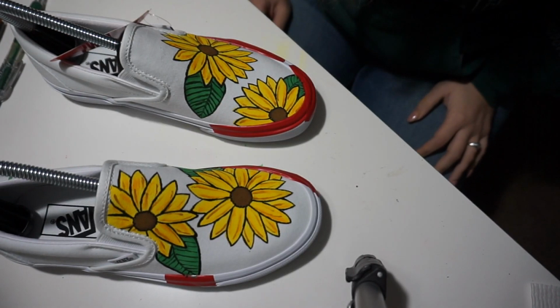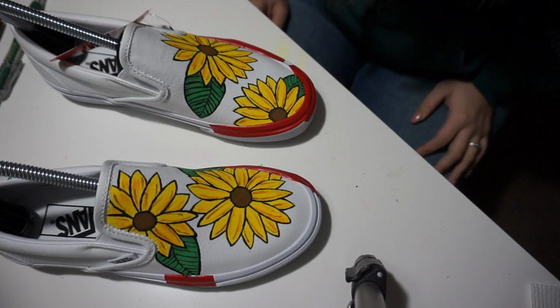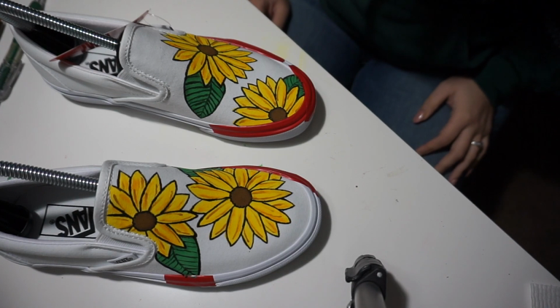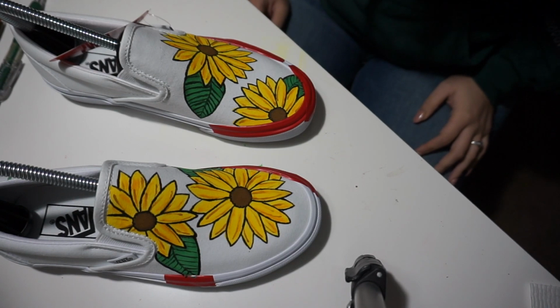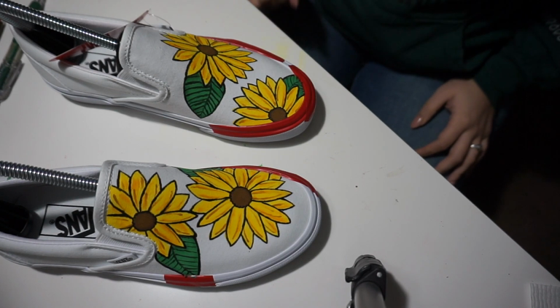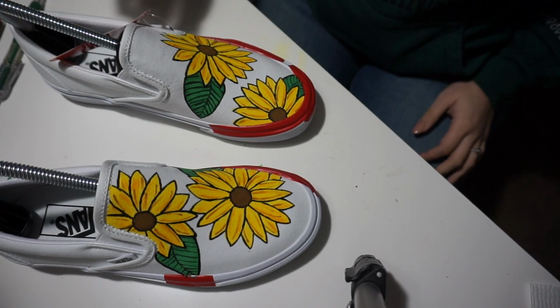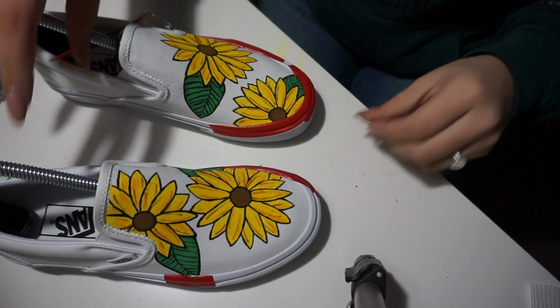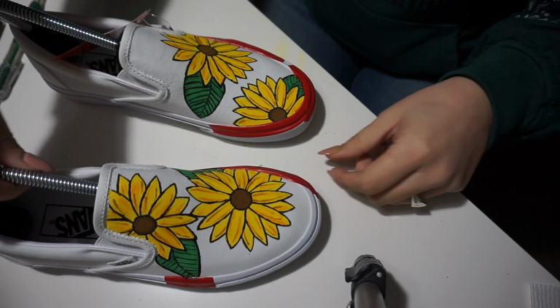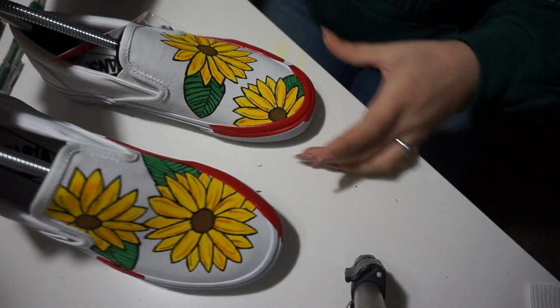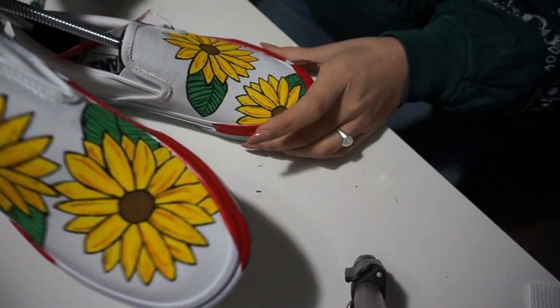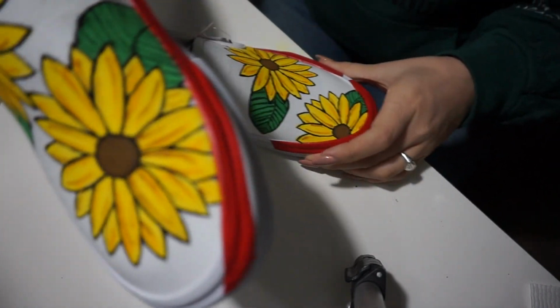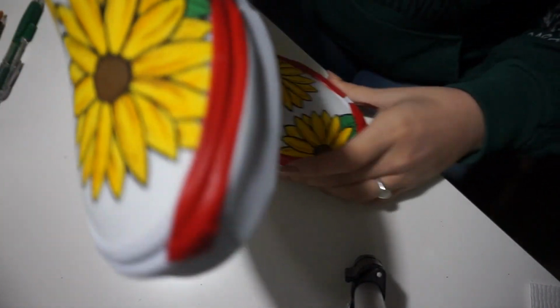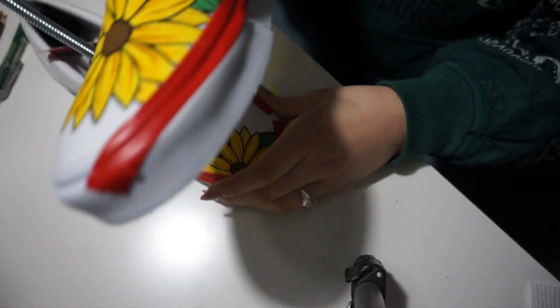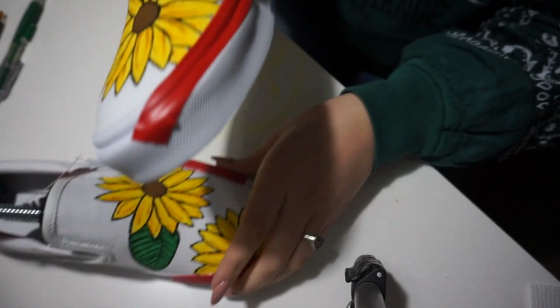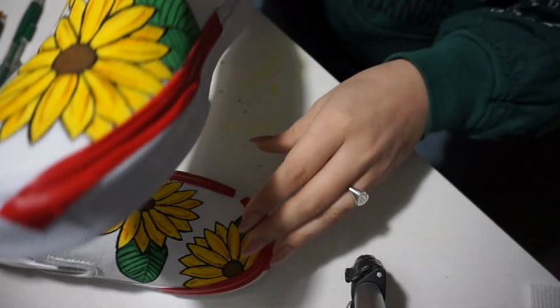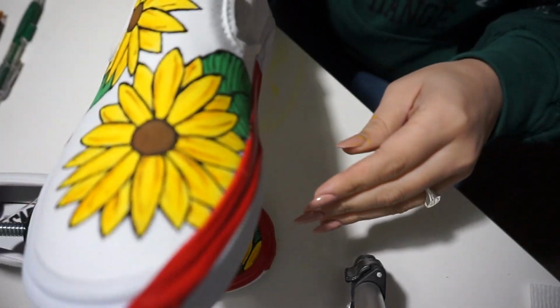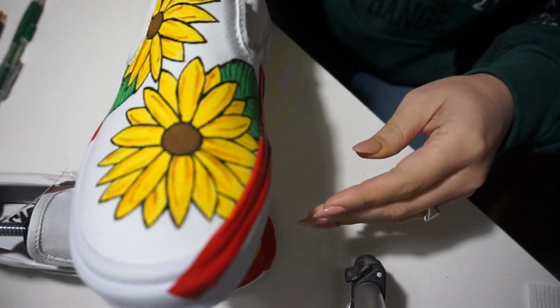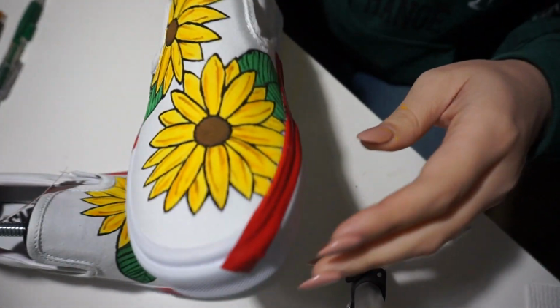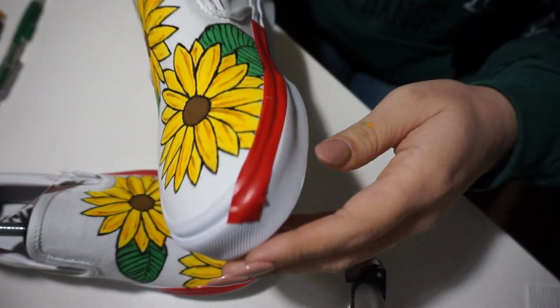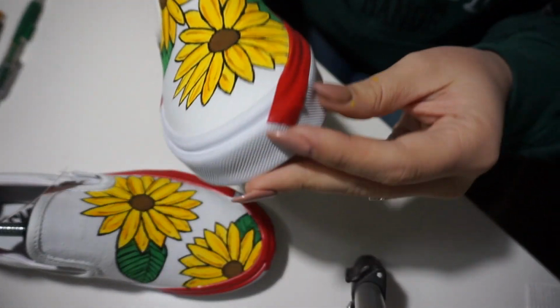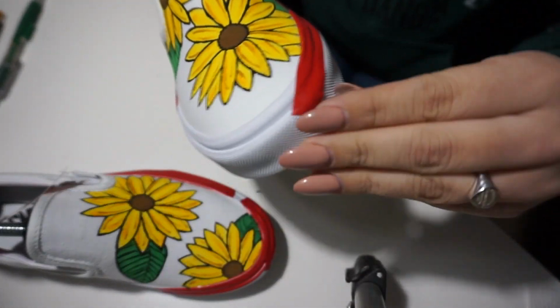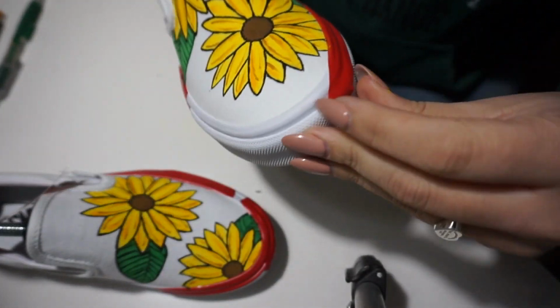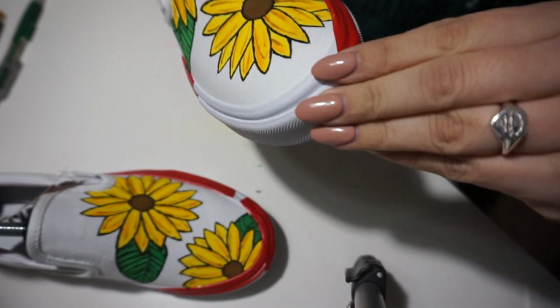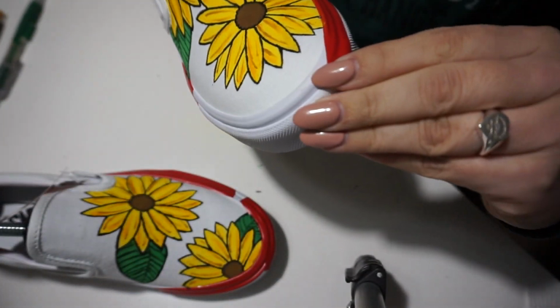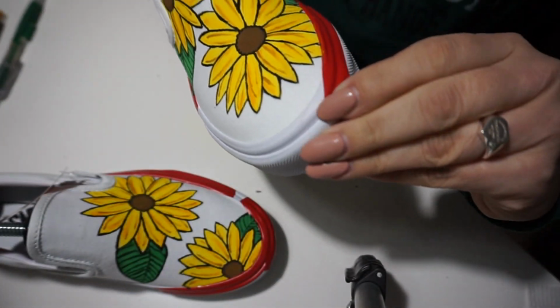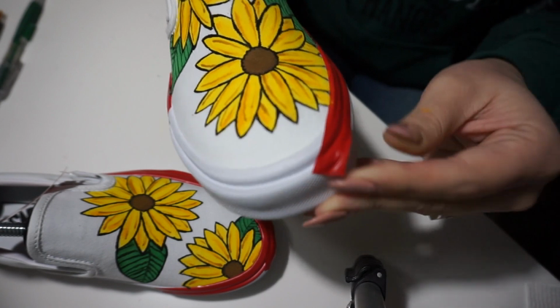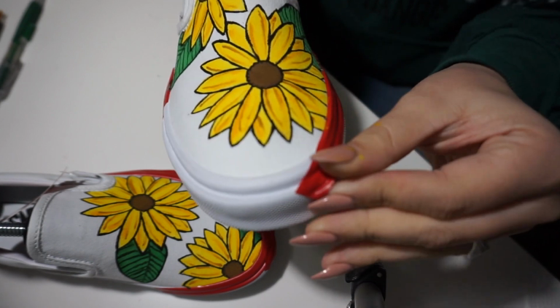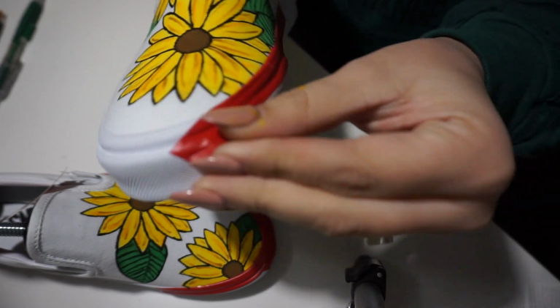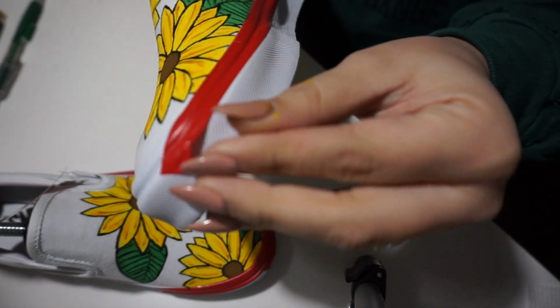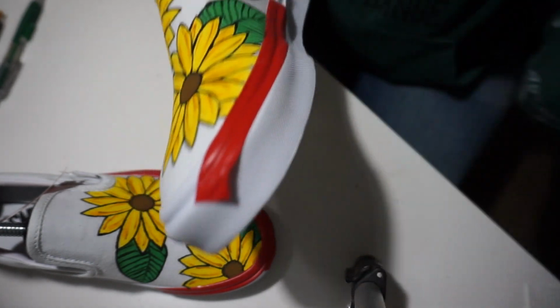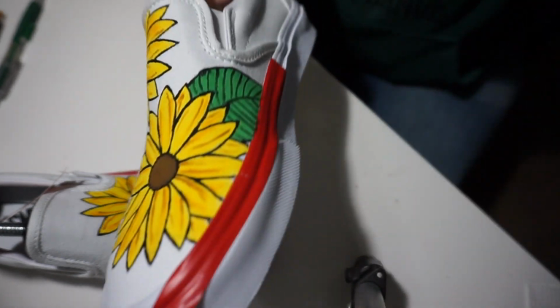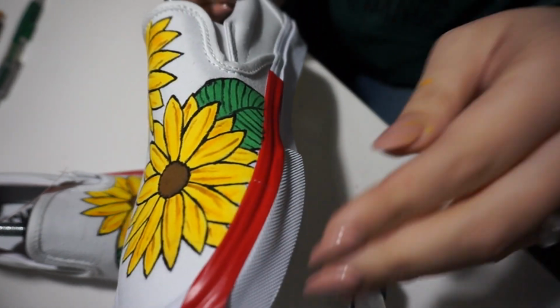Alright you guys, so this is the finished product. I'm going to go ahead and peel back the tape for you guys — let's see what's the best angle.